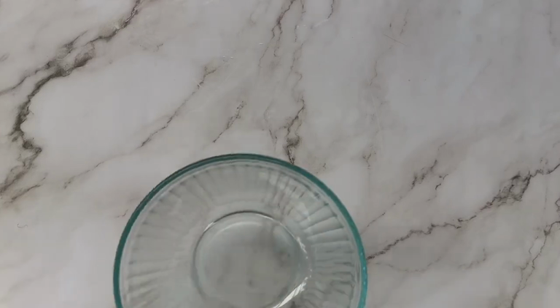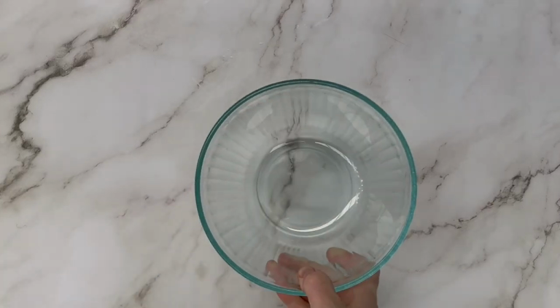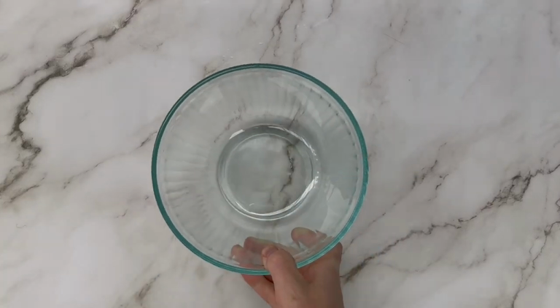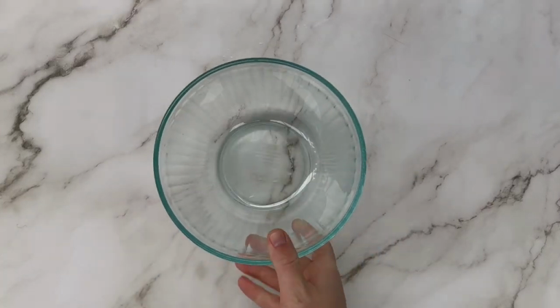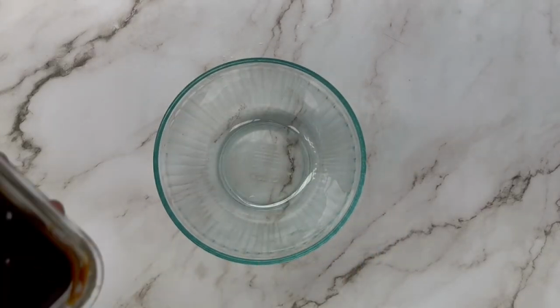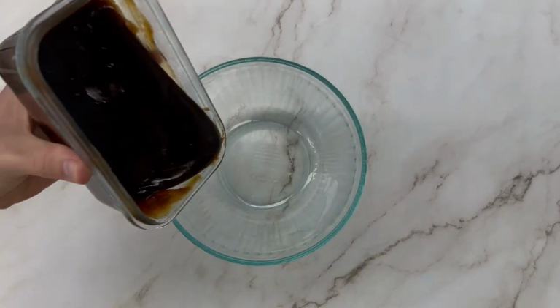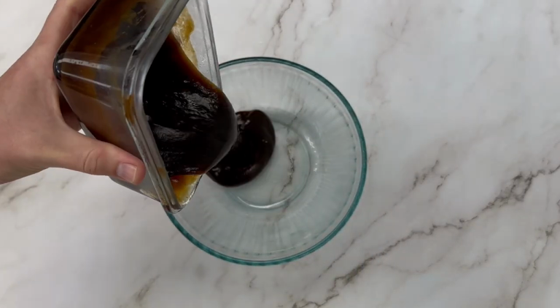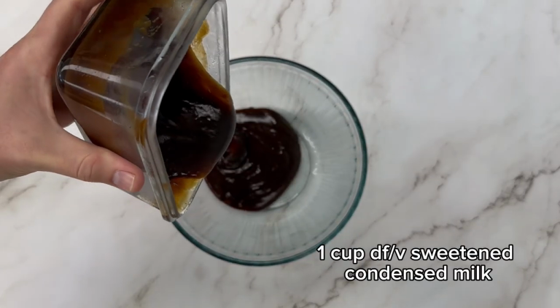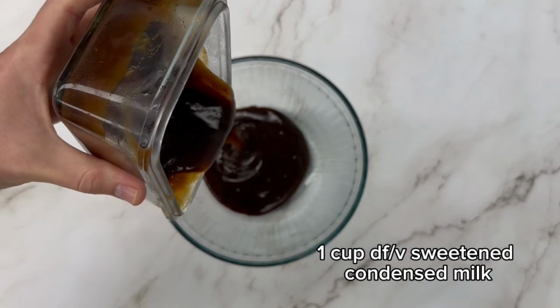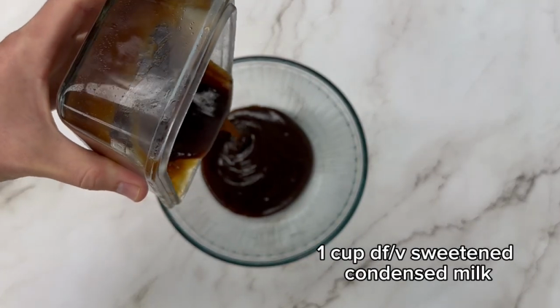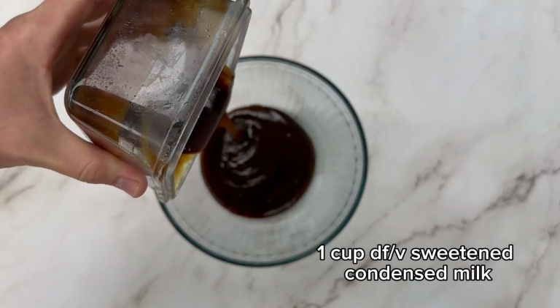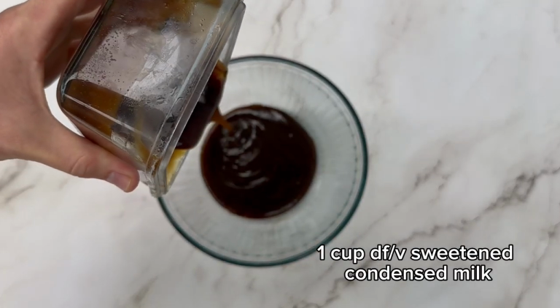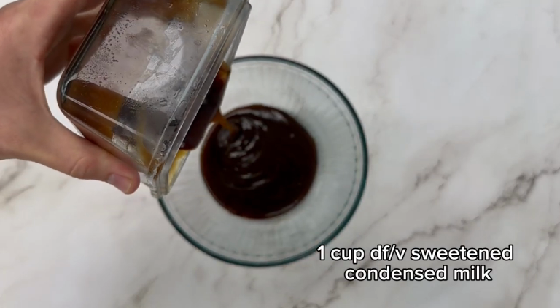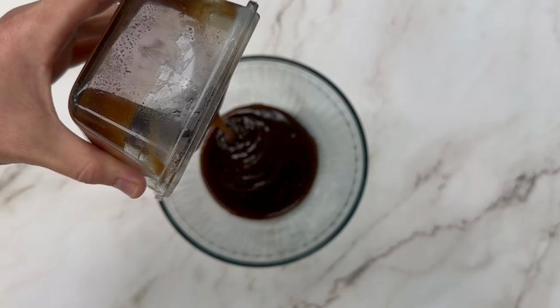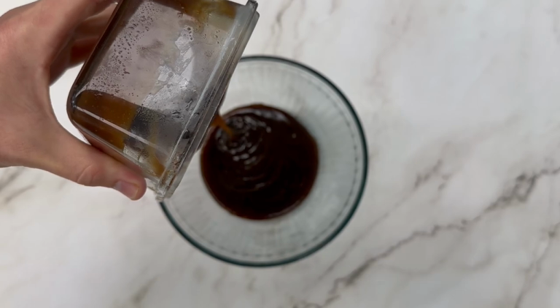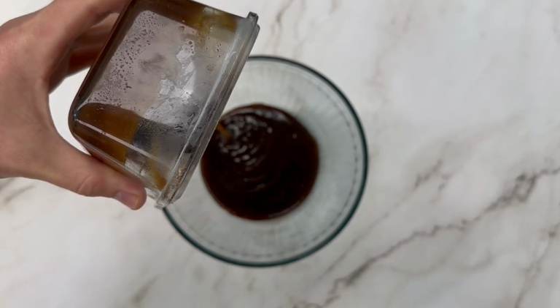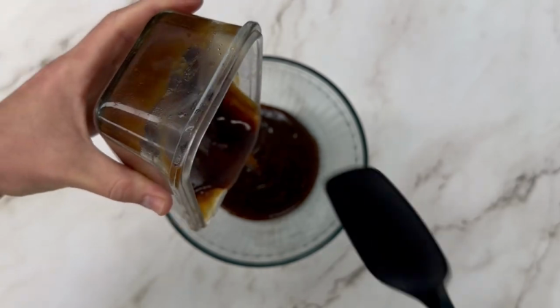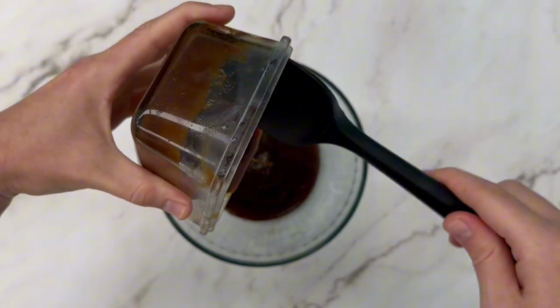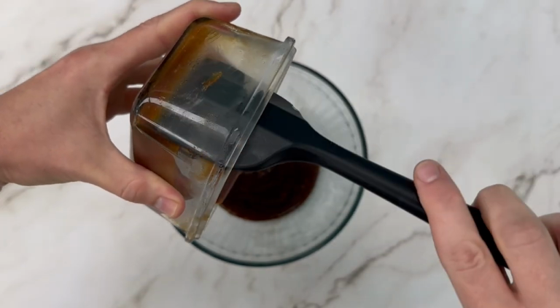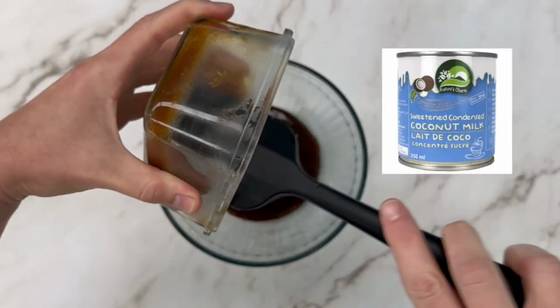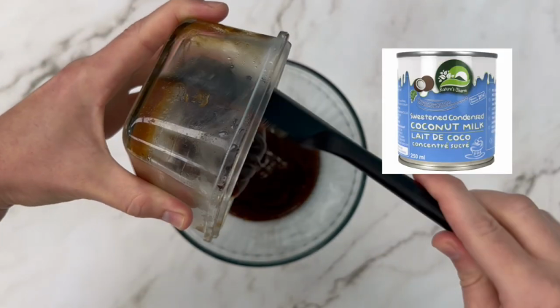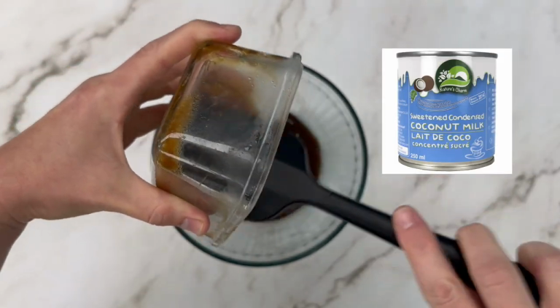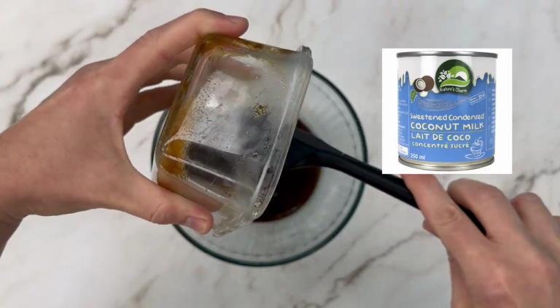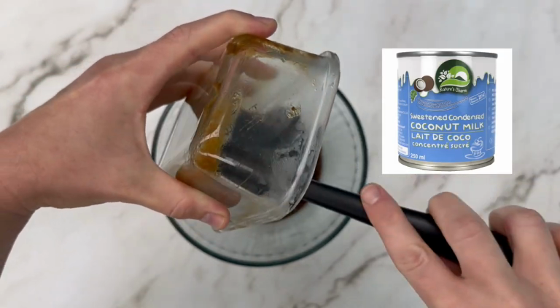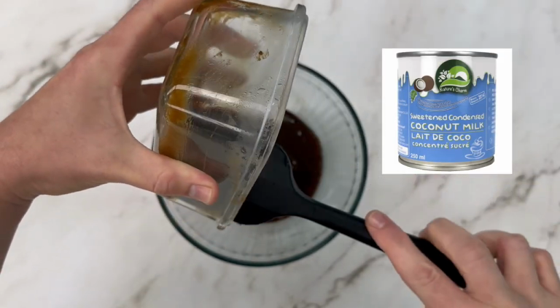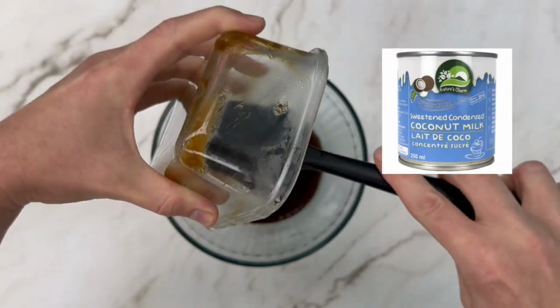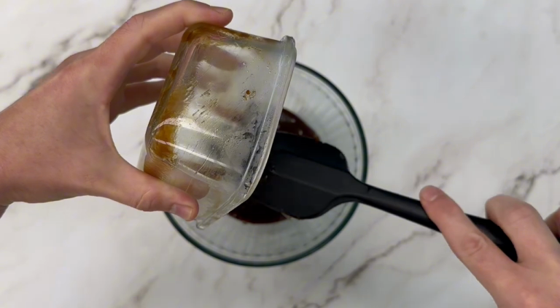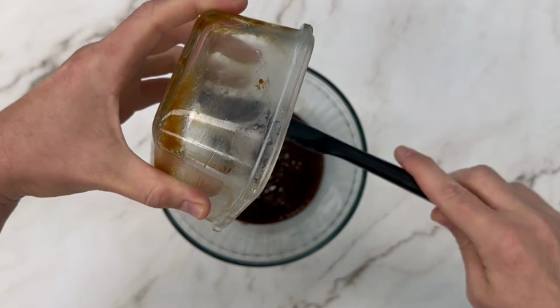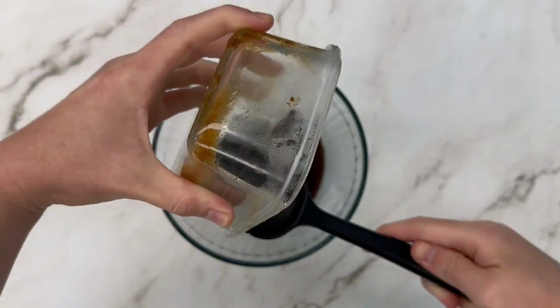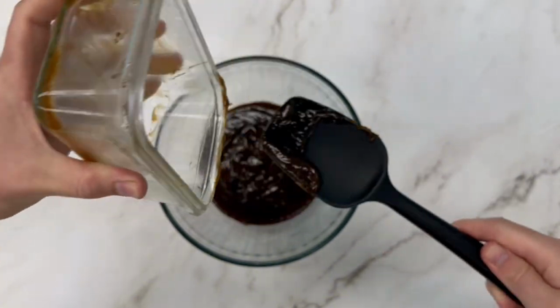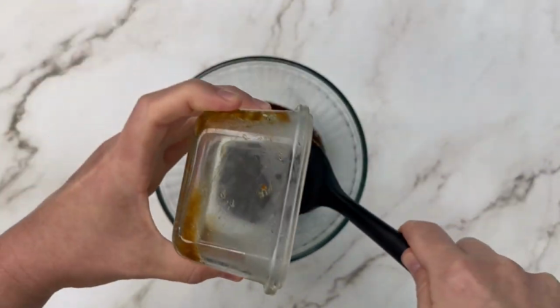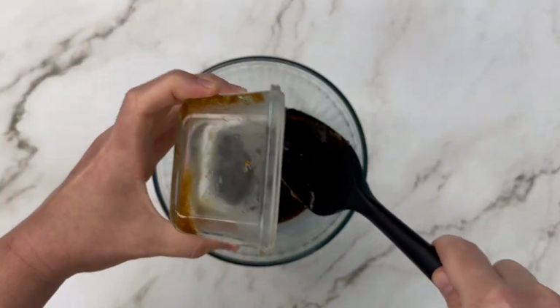Ever feel like fudge but don't think you can have it because you can't eat dairy? We have an option for you. All you need is some dairy-free condensed milk, and if you can't find it, we make our own. Check out this link here on how to make it.